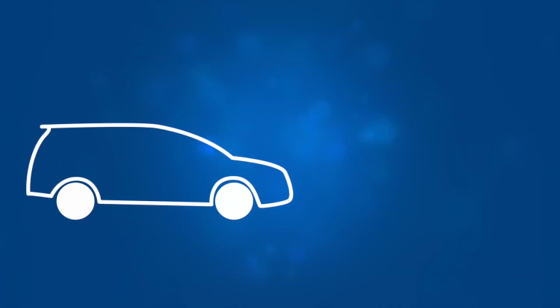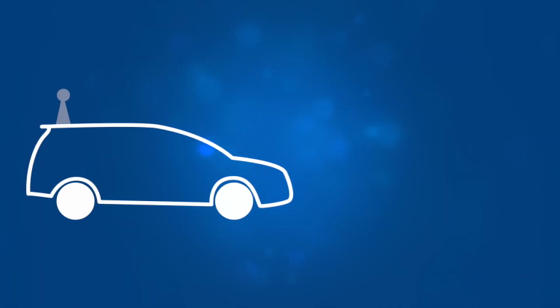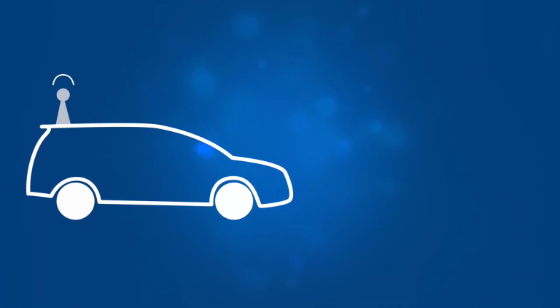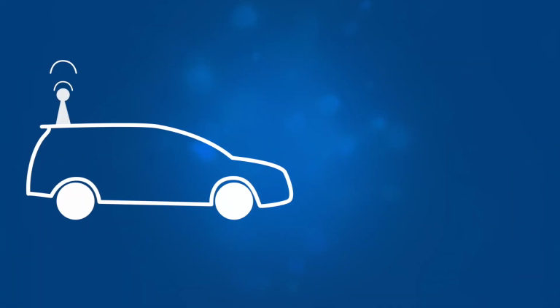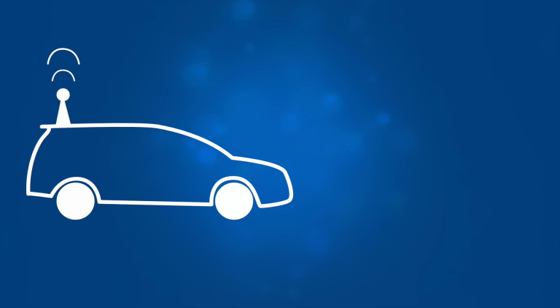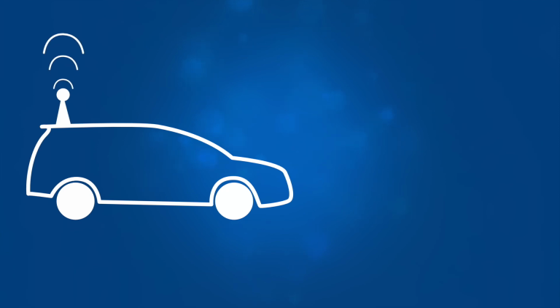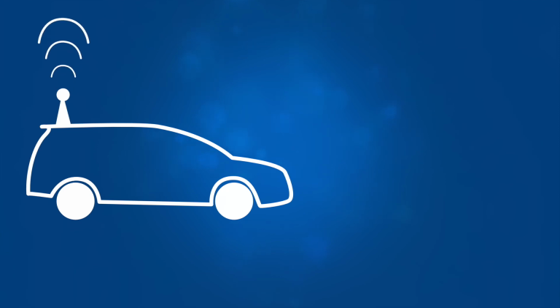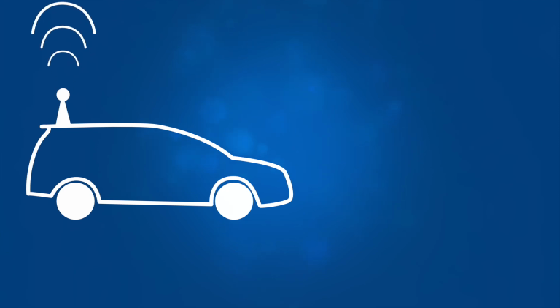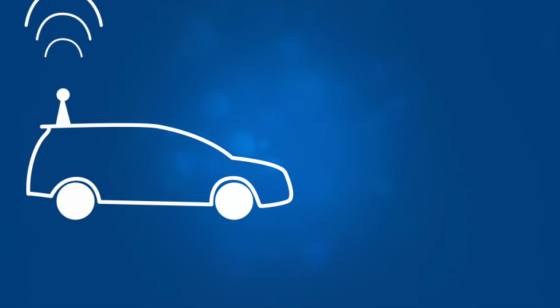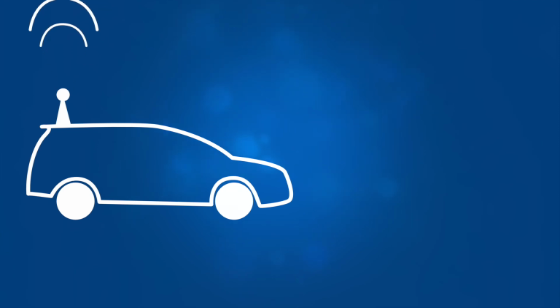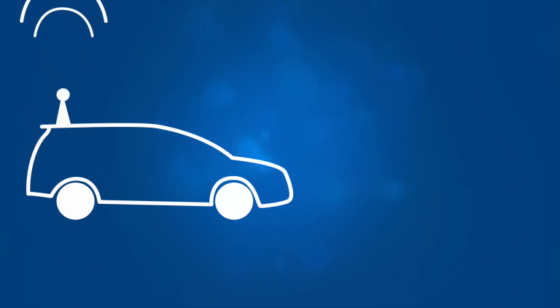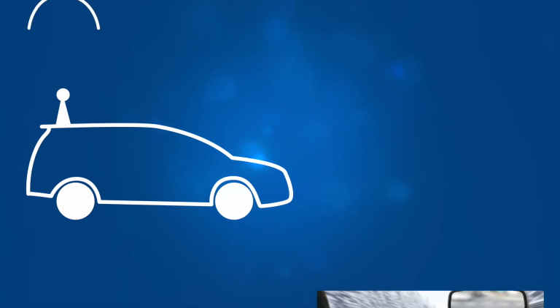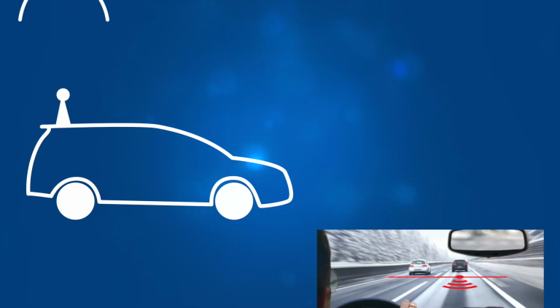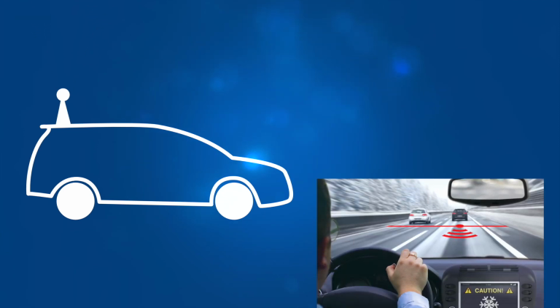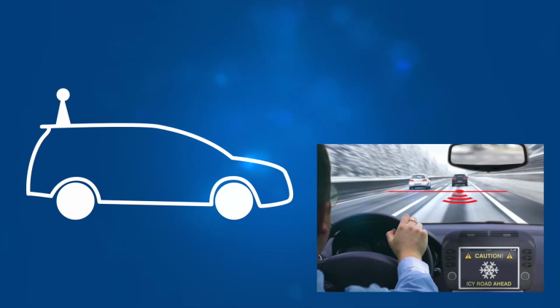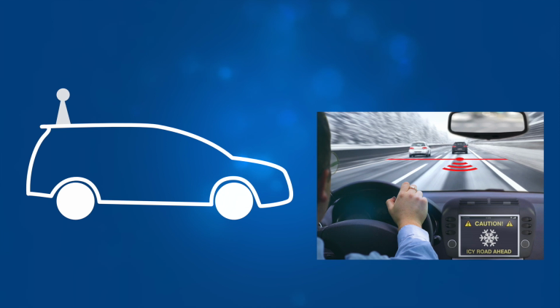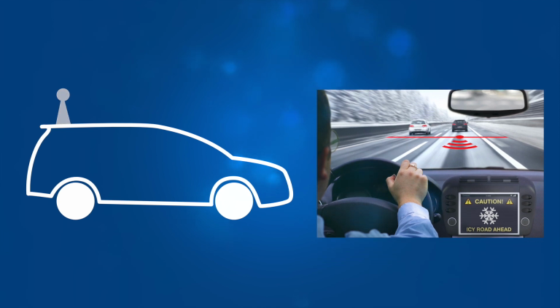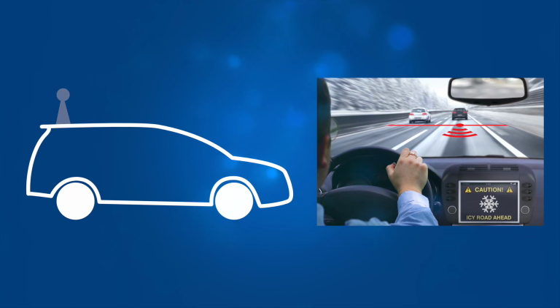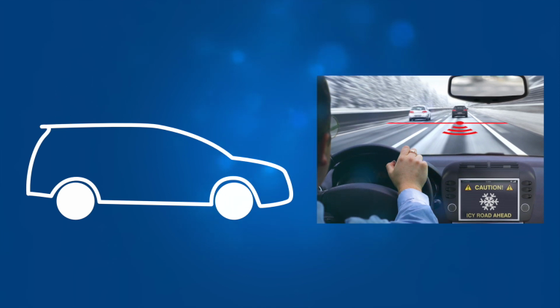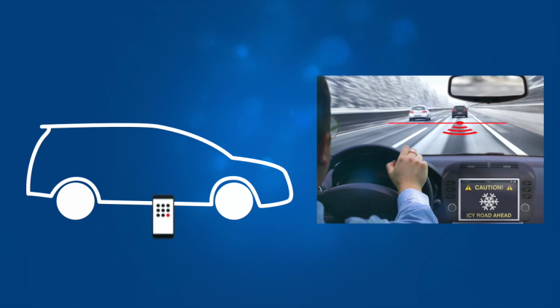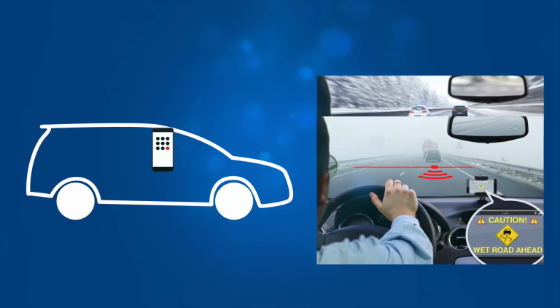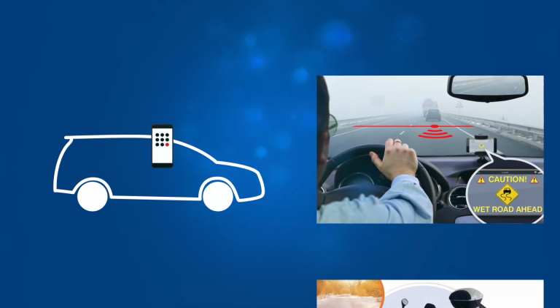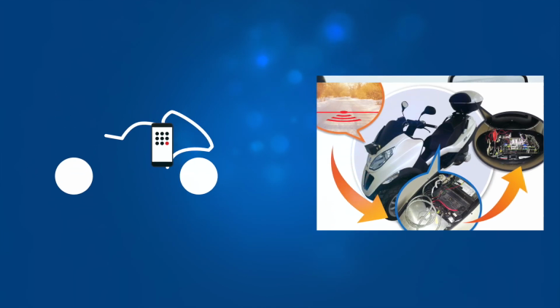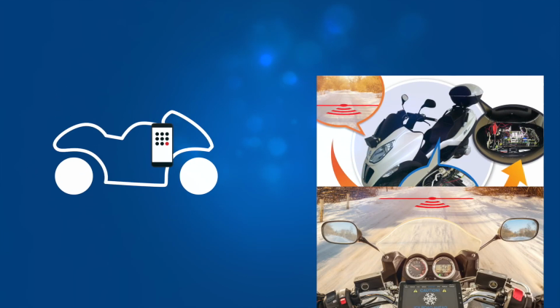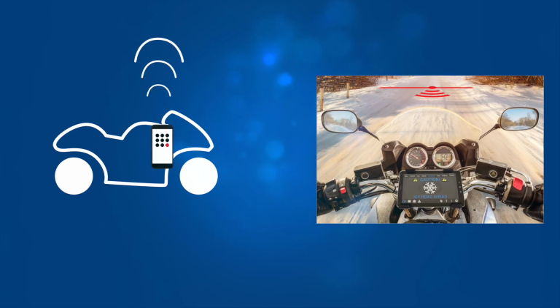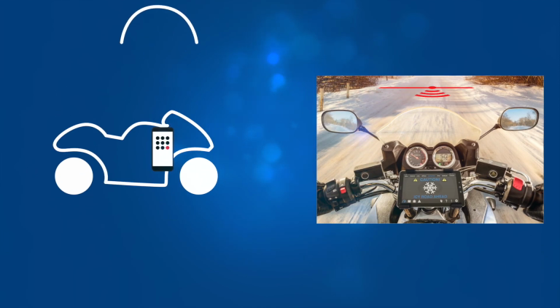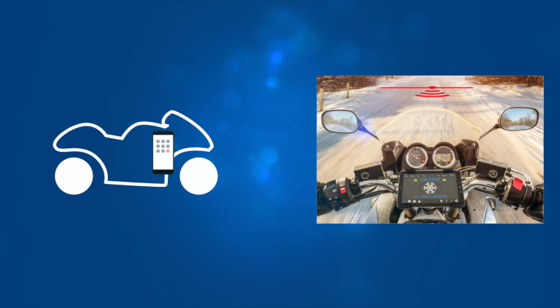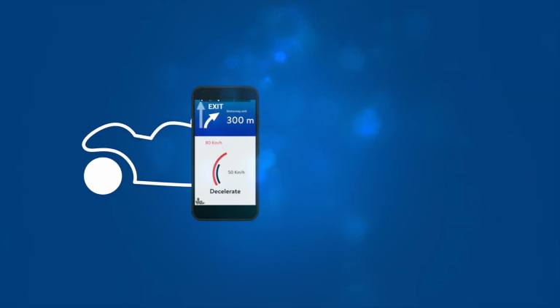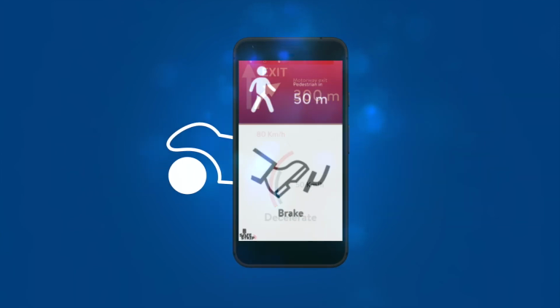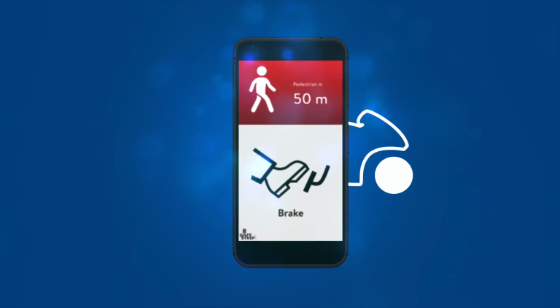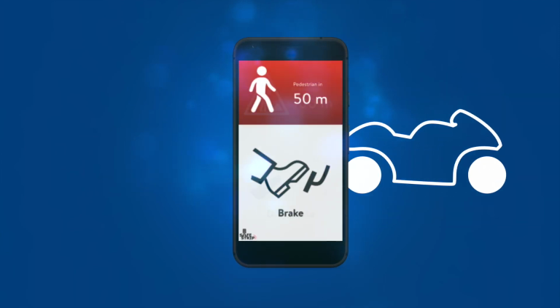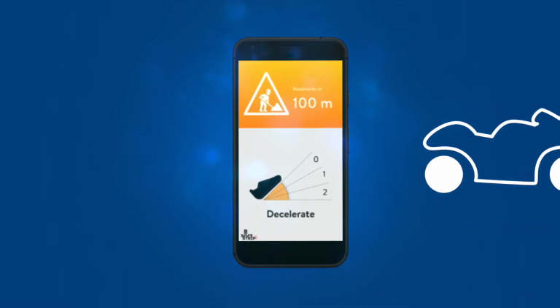Equipped vehicles, including autonomous vehicles, will receive personalized information and warnings through an onboard HMI, whilst non-equipped vehicles and motorcycles will be reached through mobile devices that will assist driving.